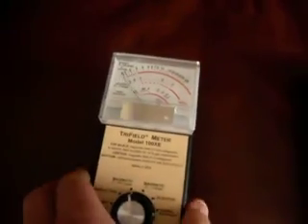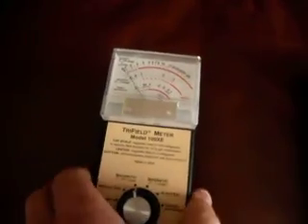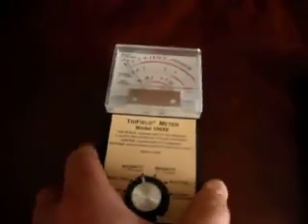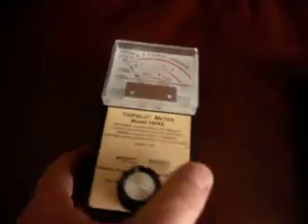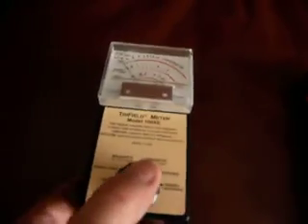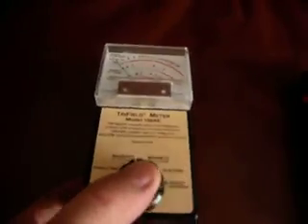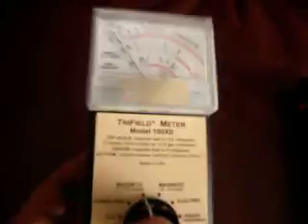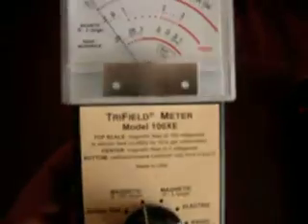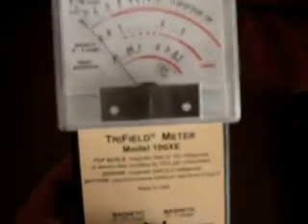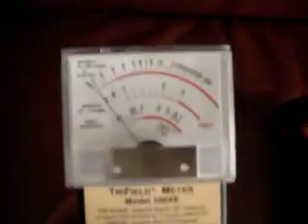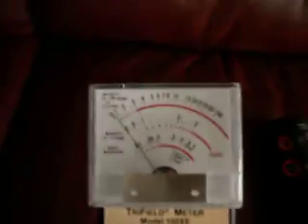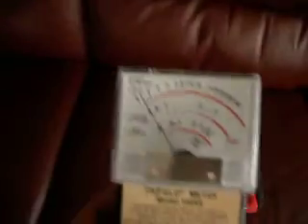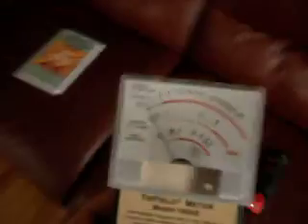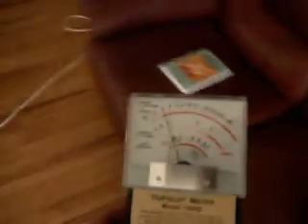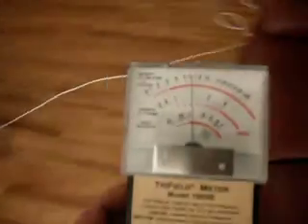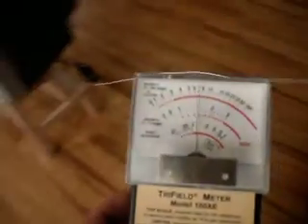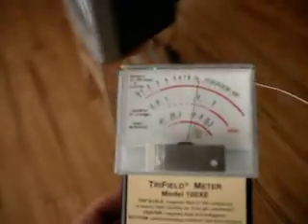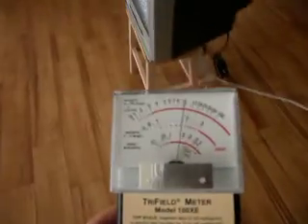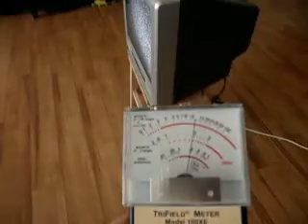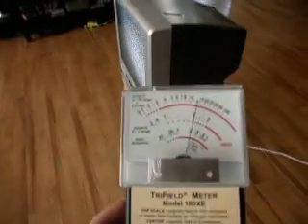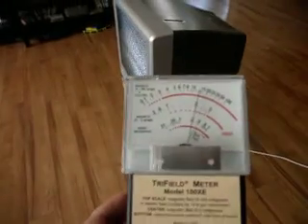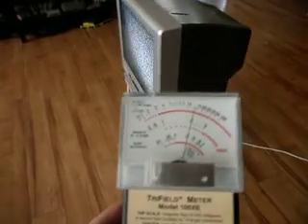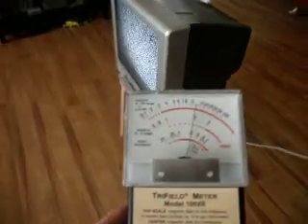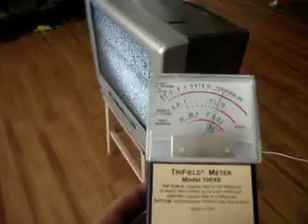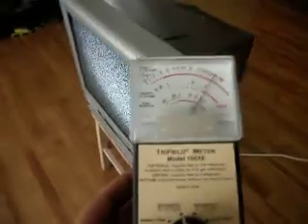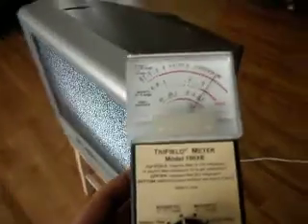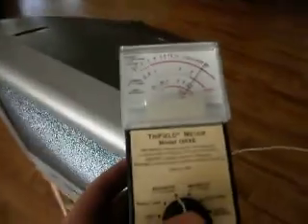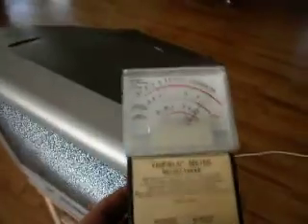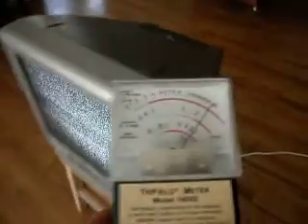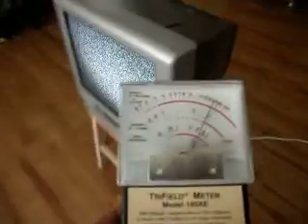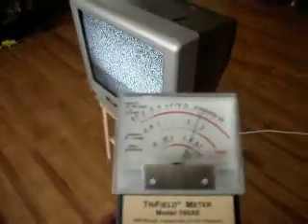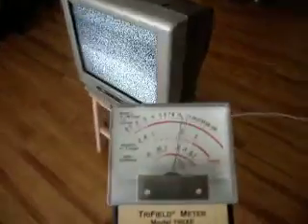So we're going to start off on 0 to 100 on the magnetic range. As you can see, there's a magnetic field around this television that's very, very high.